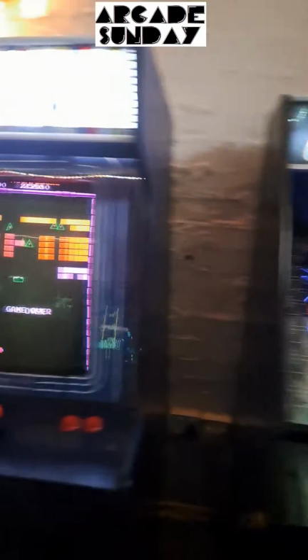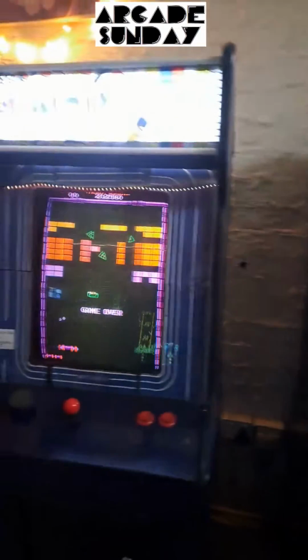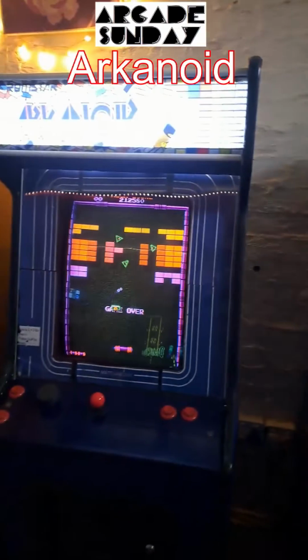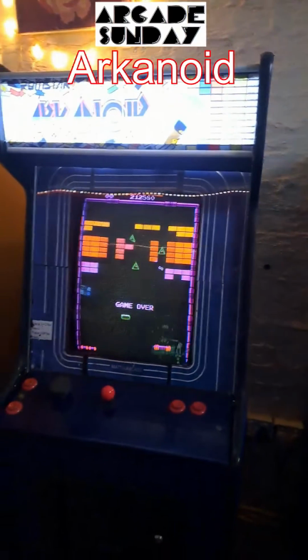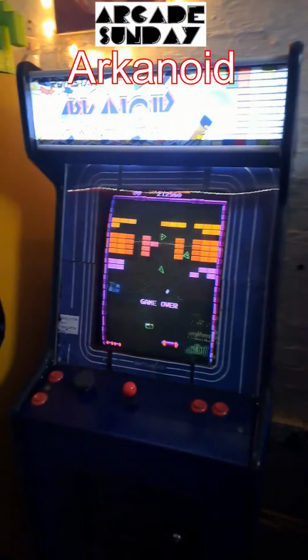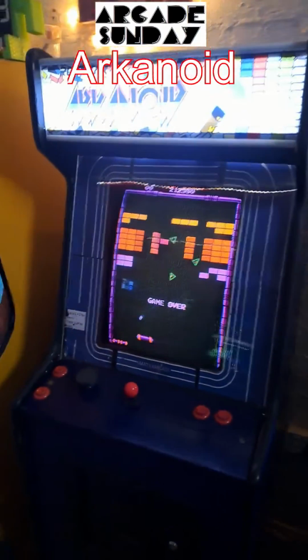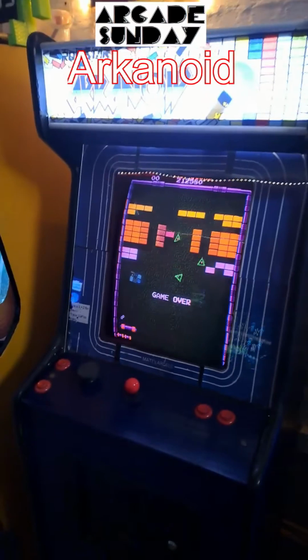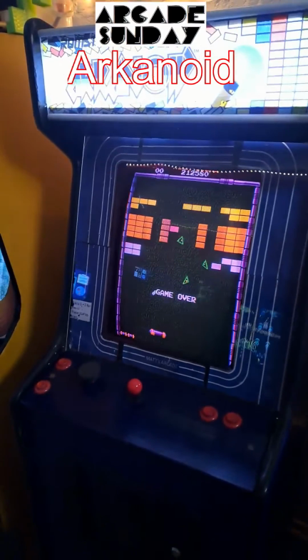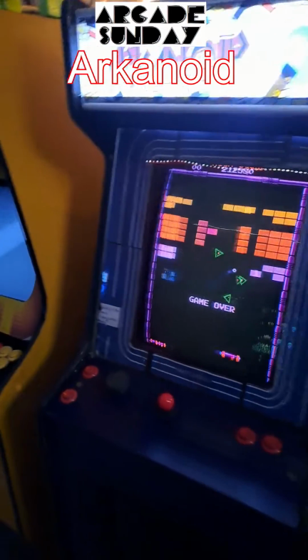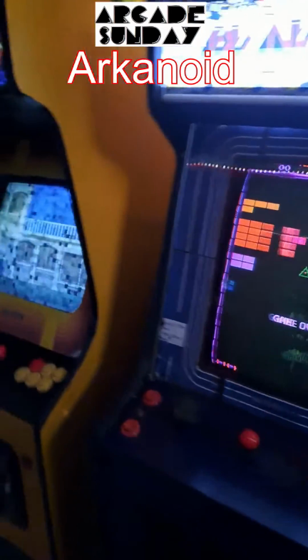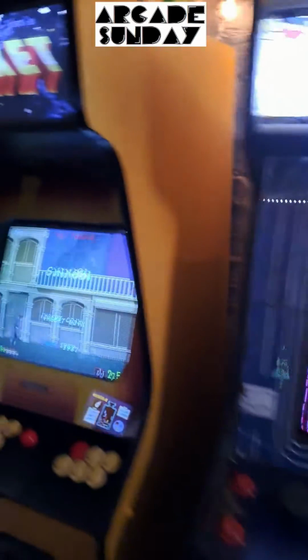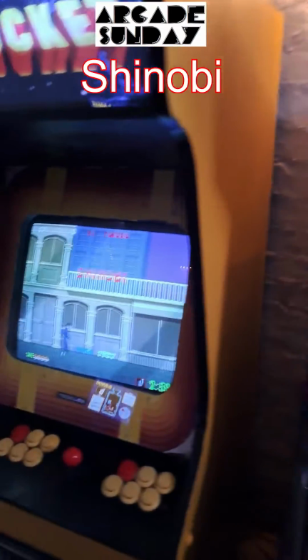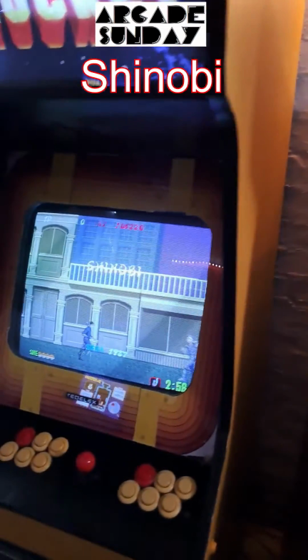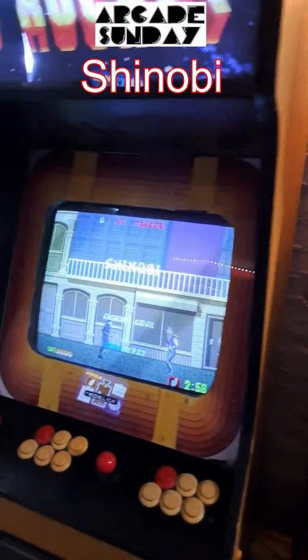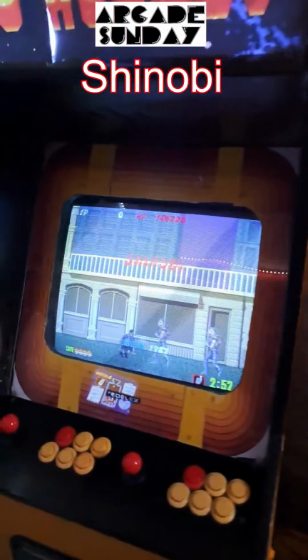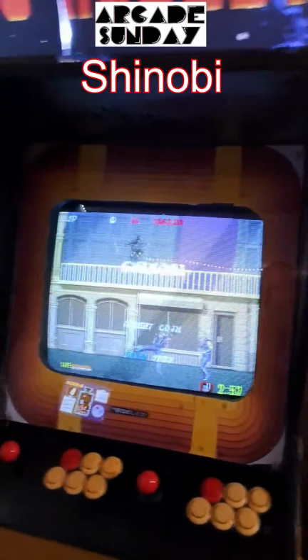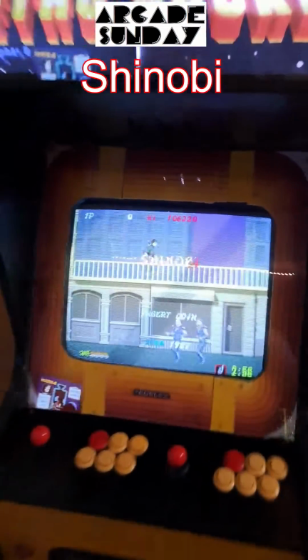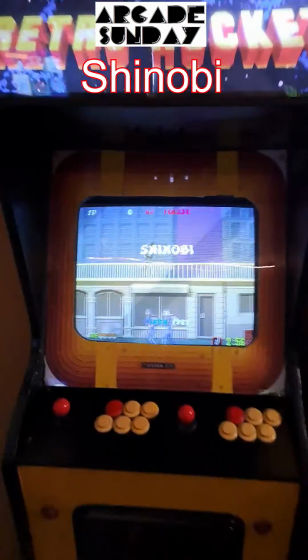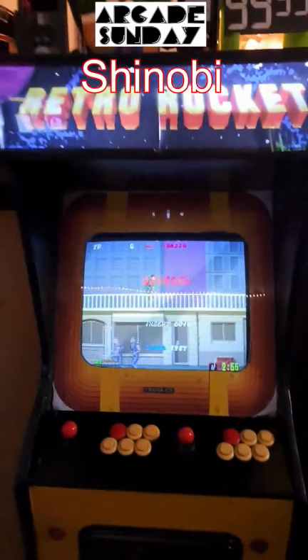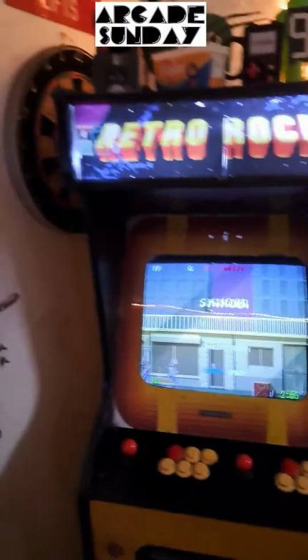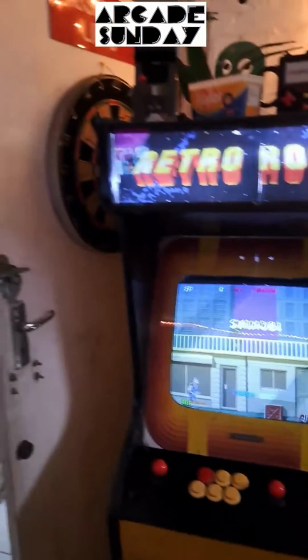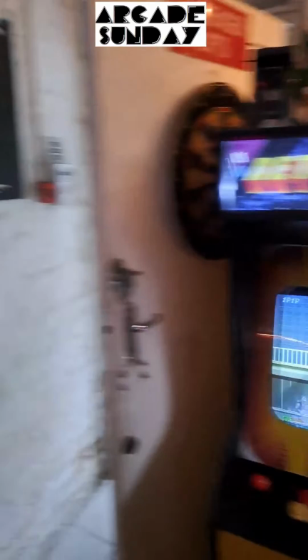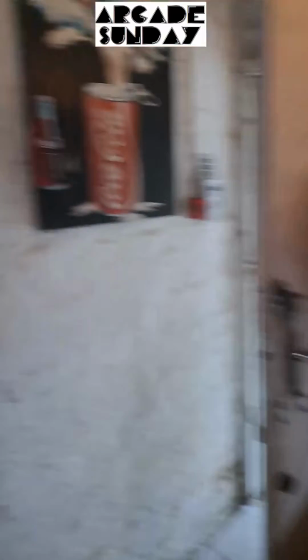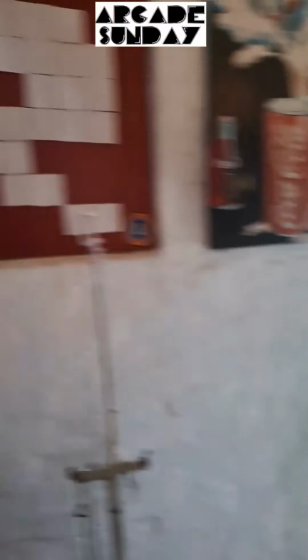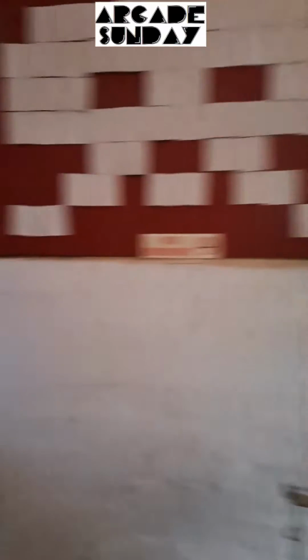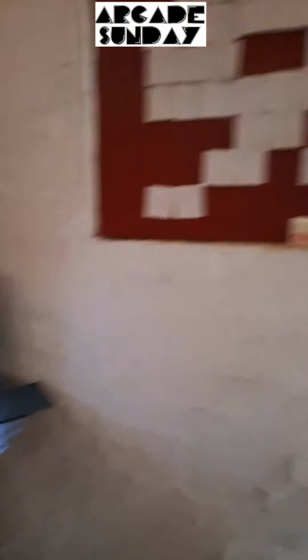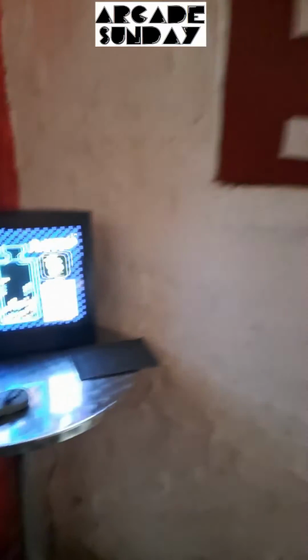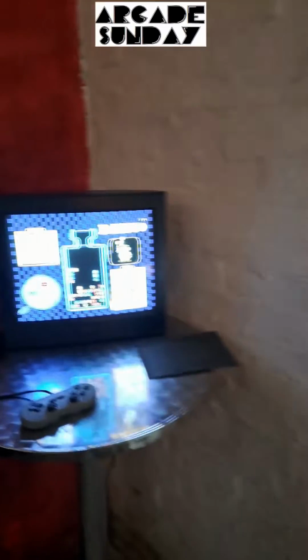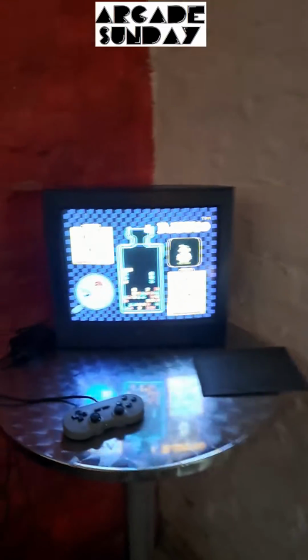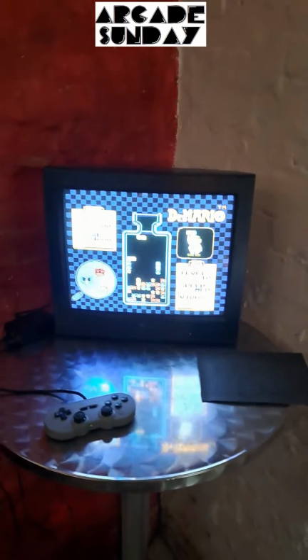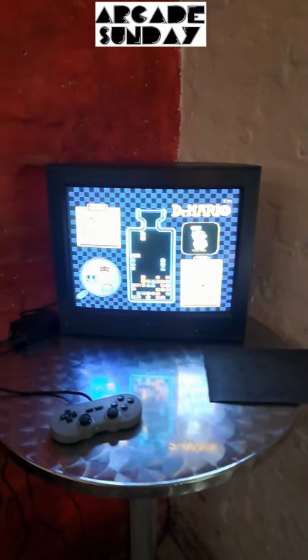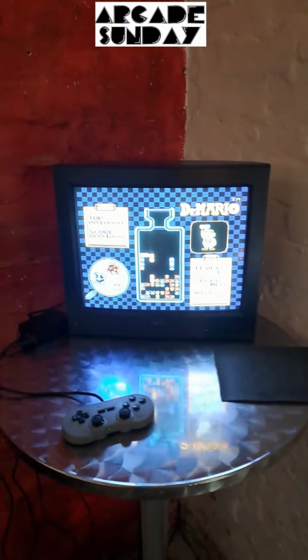We have as usual Arkanoid running over here and some Shinobi on this machine, and then I have another machine that is here too.